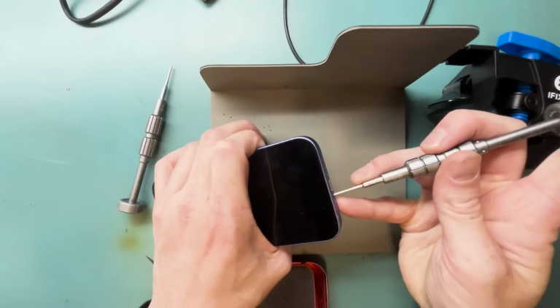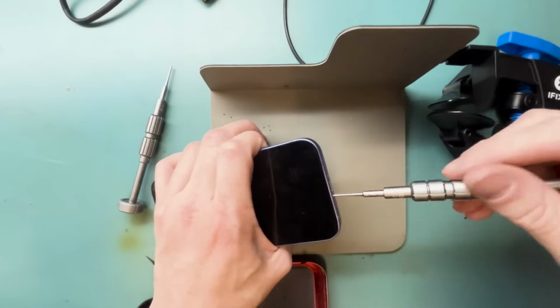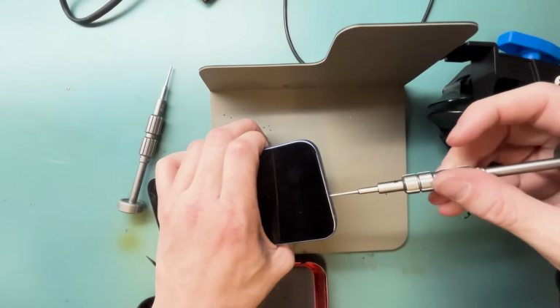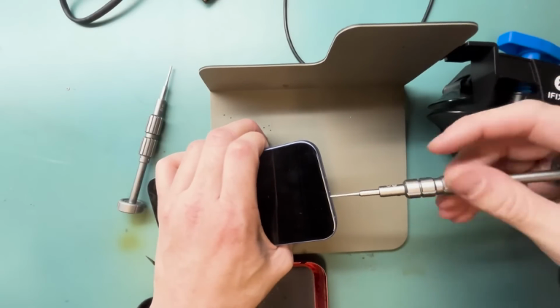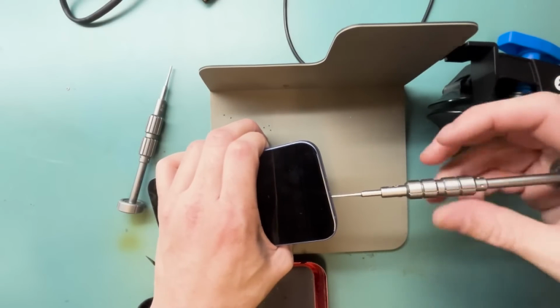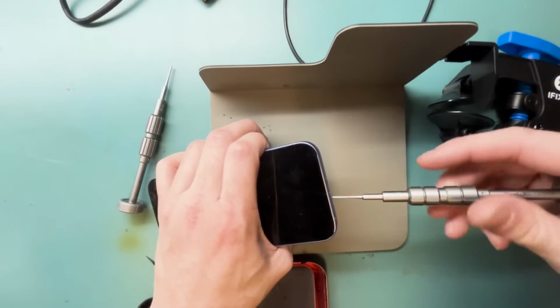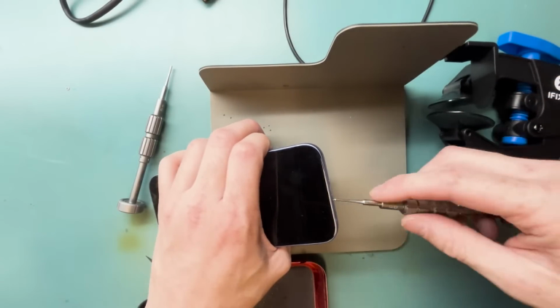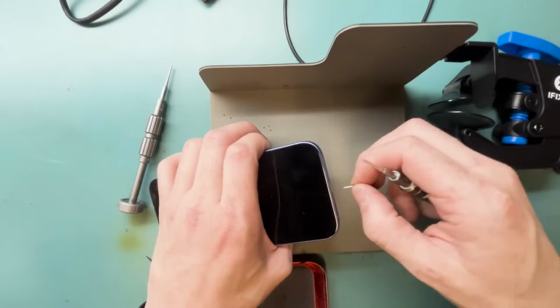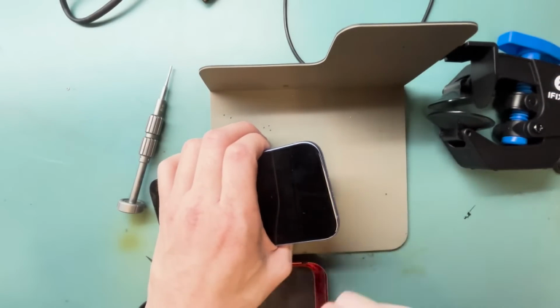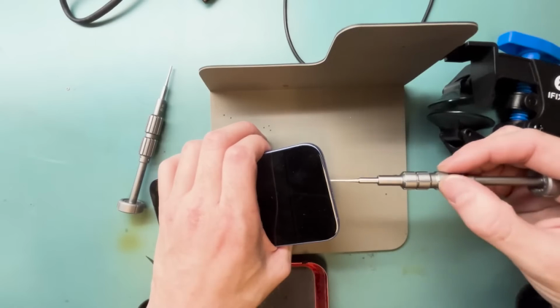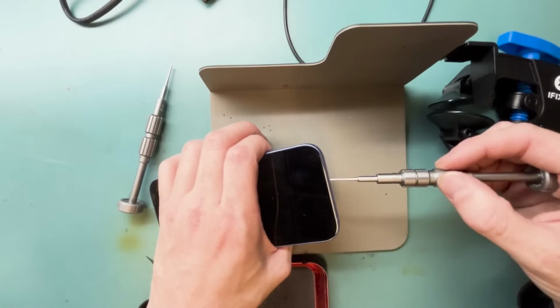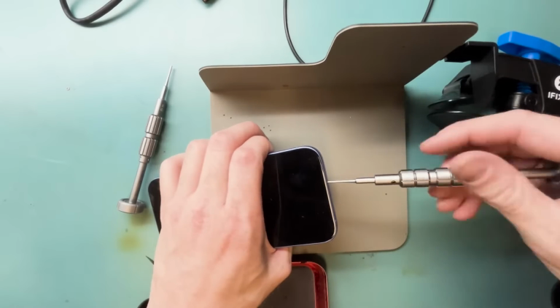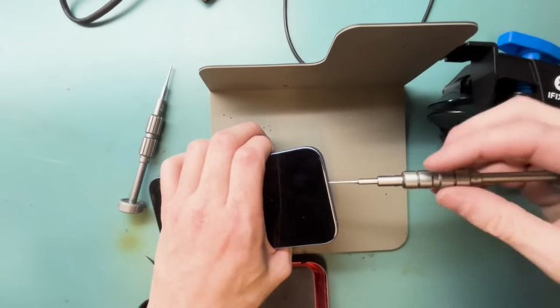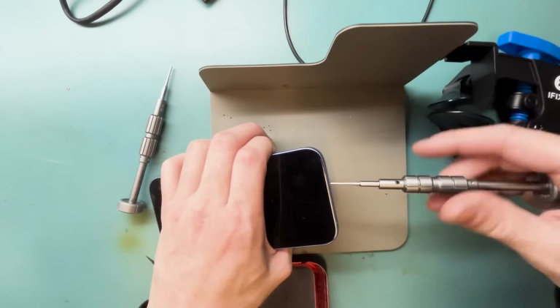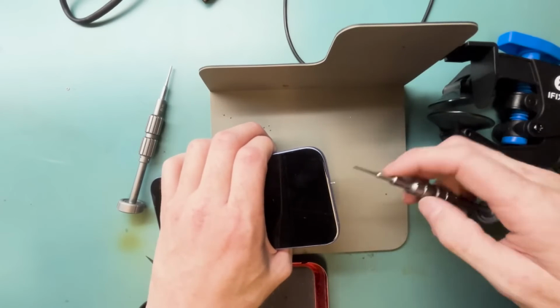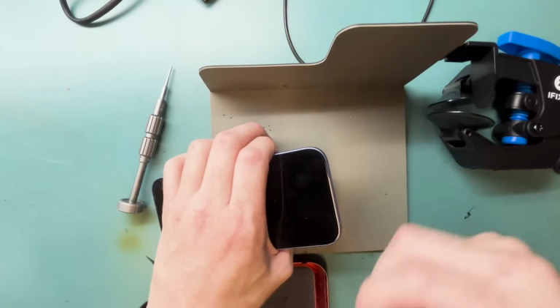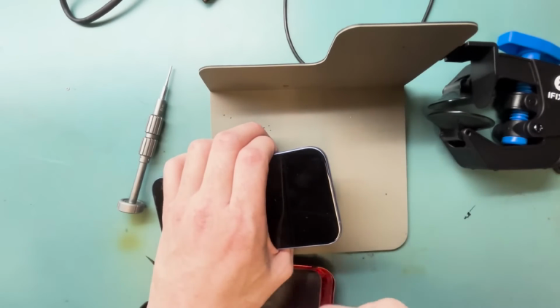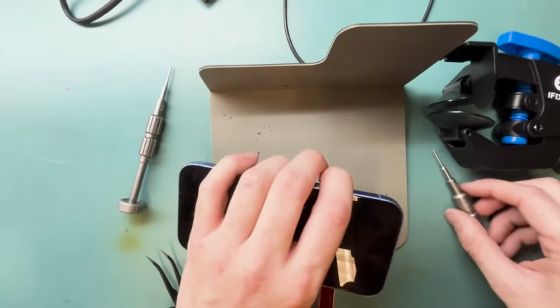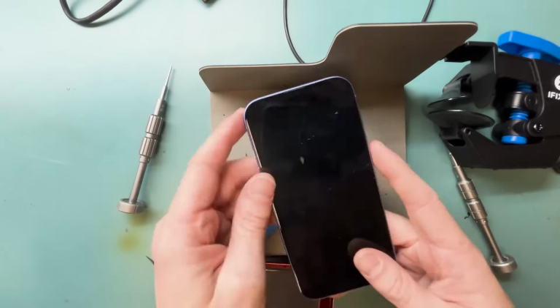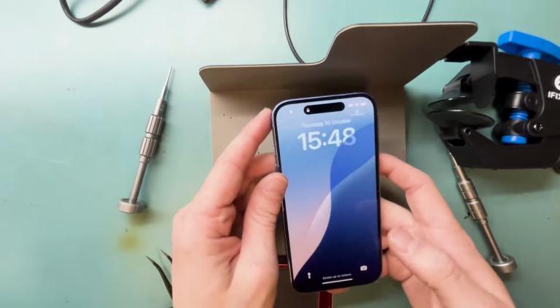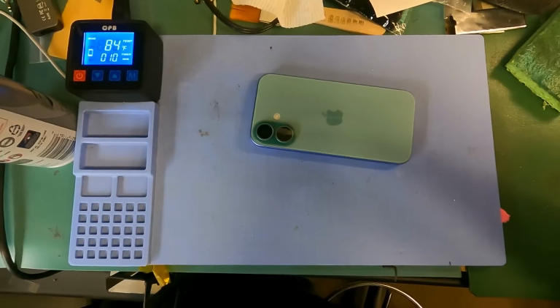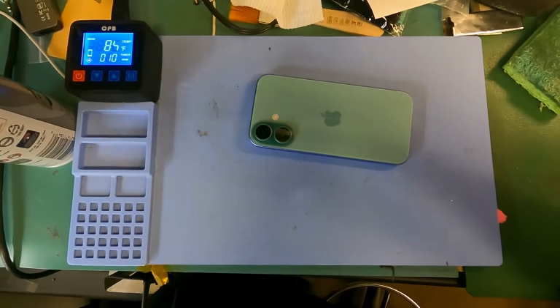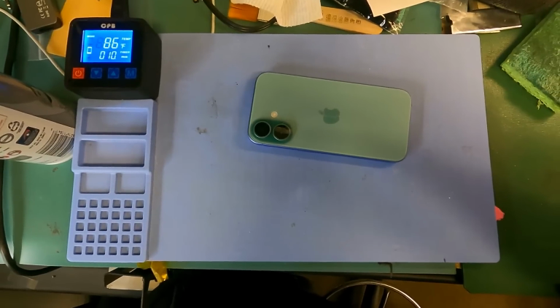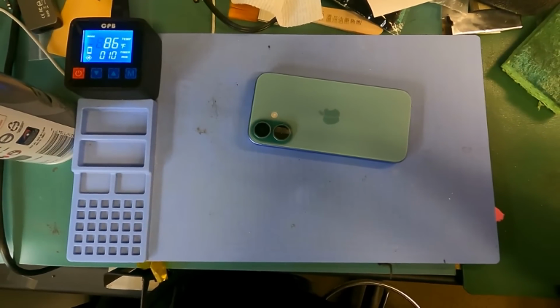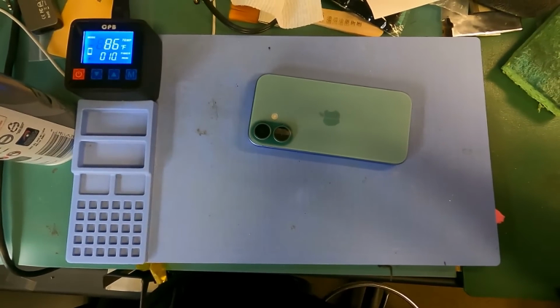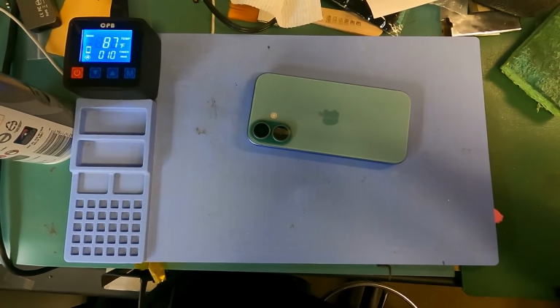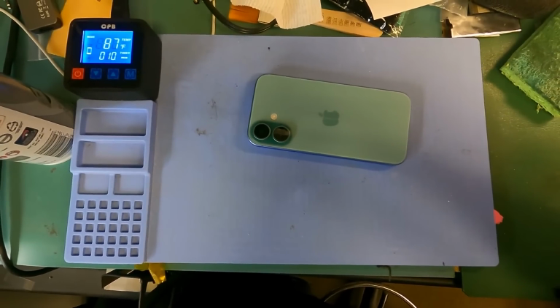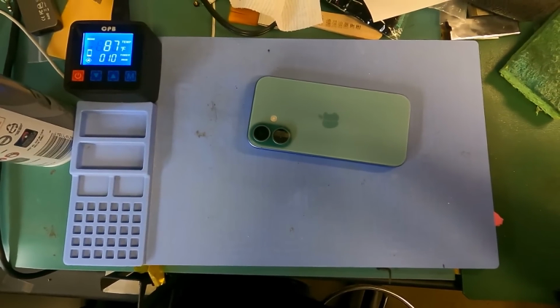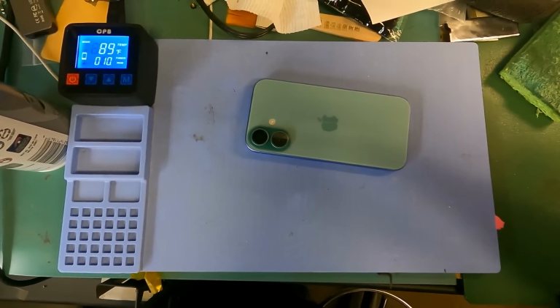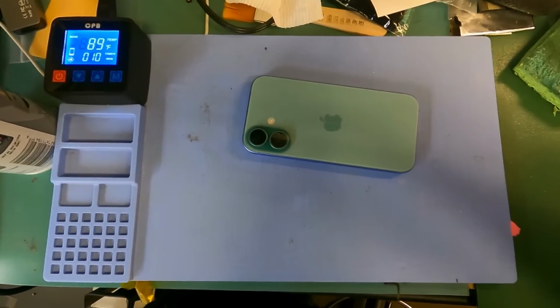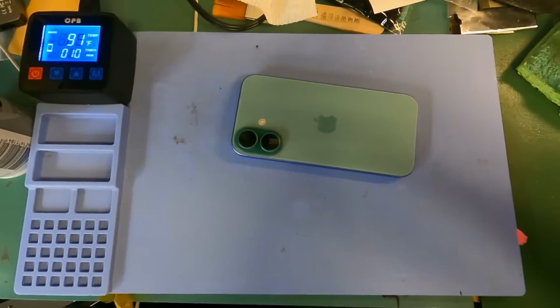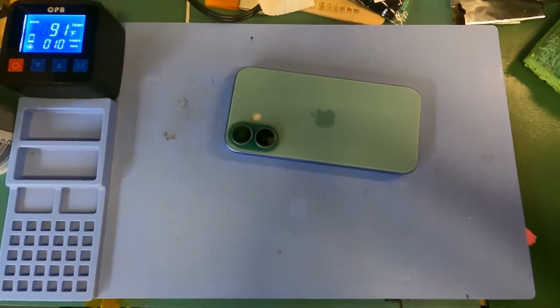Grab your P2 star bit screwdriver and unscrew the two screws on the bottom, just like always, and then we'll get ready to heat up the screen. Heat up the screen for 10 minutes if you're just going to pry it off and the screen is completely shattered — just use a heating pad.